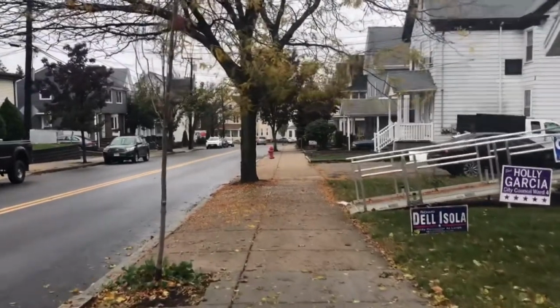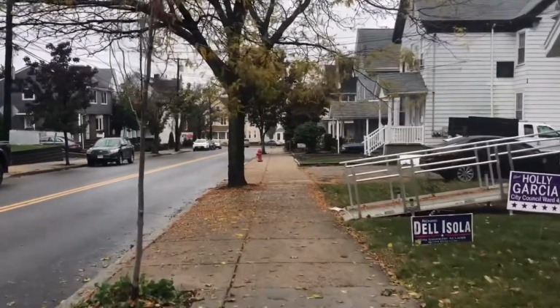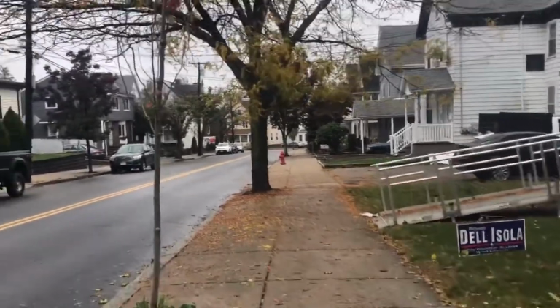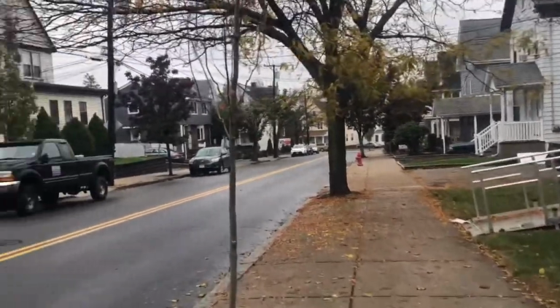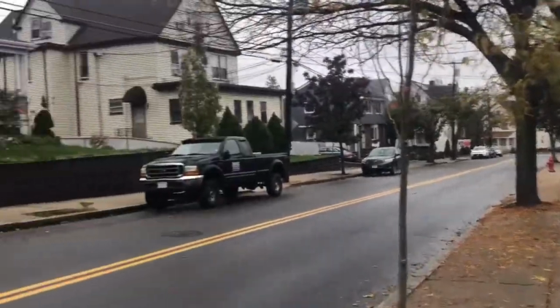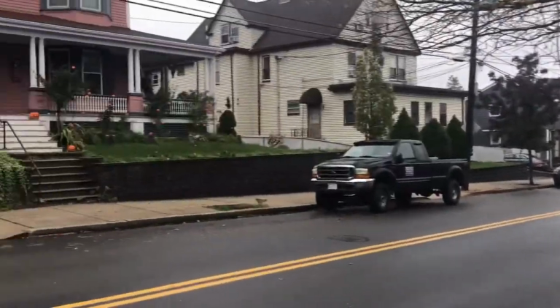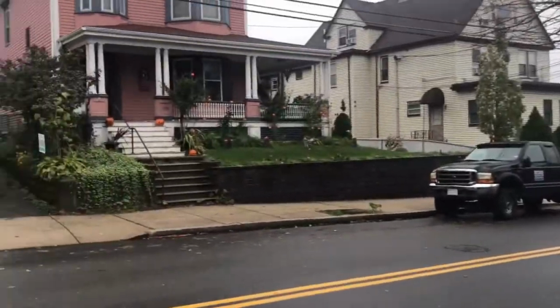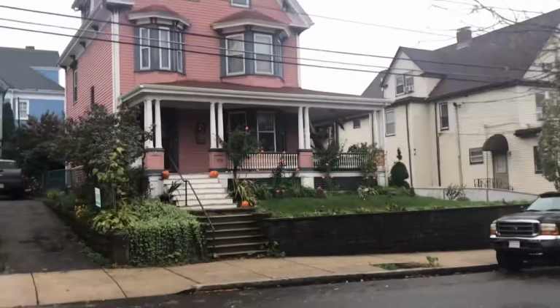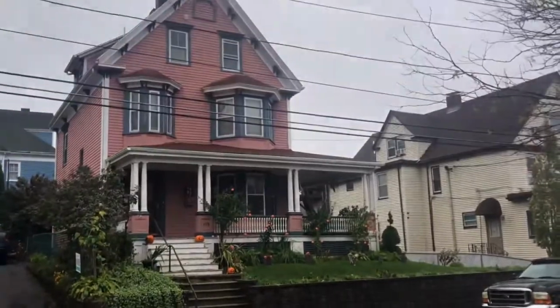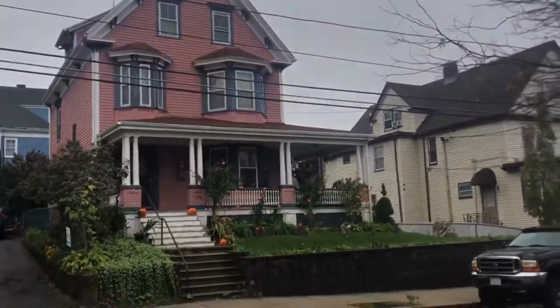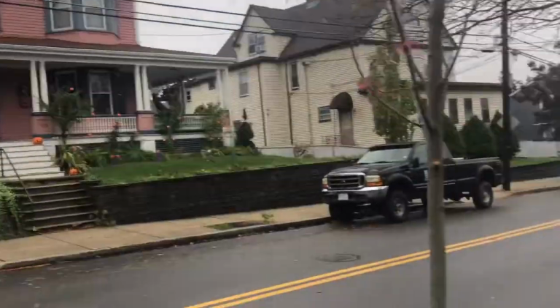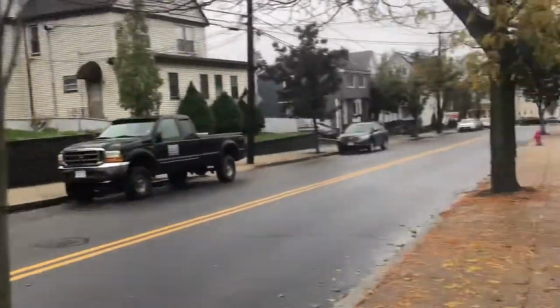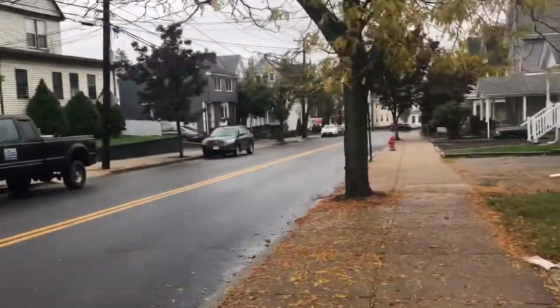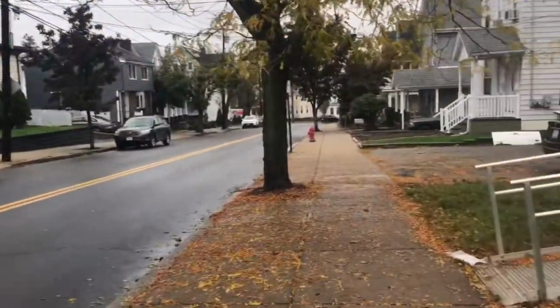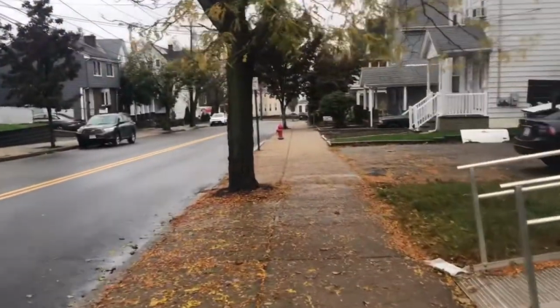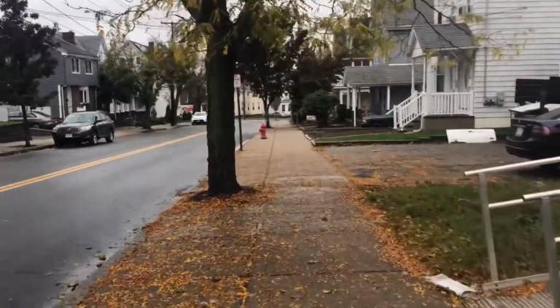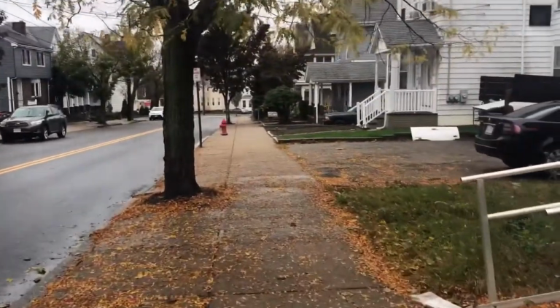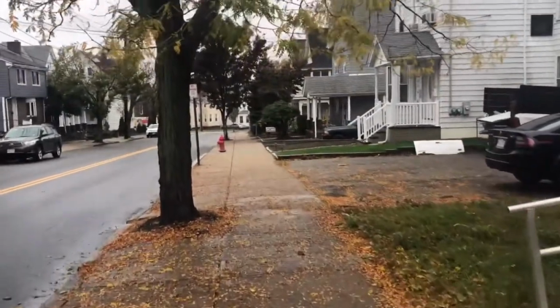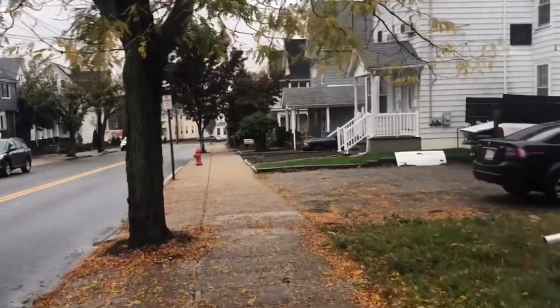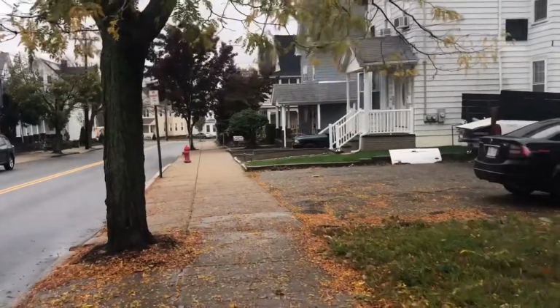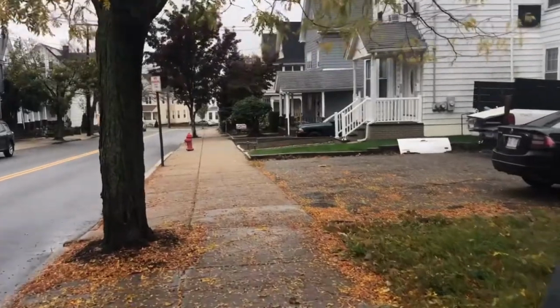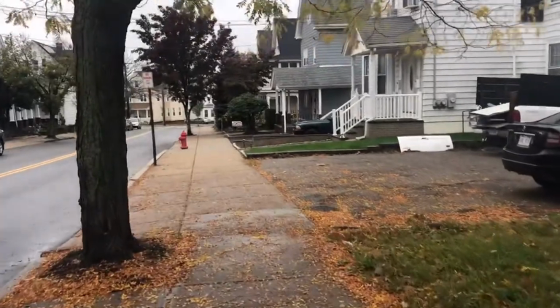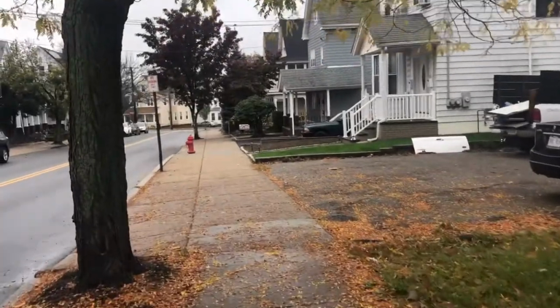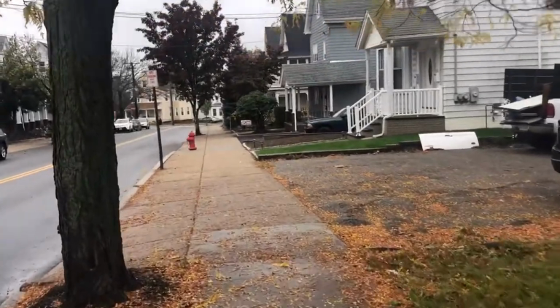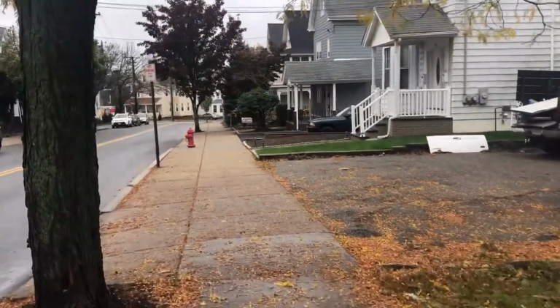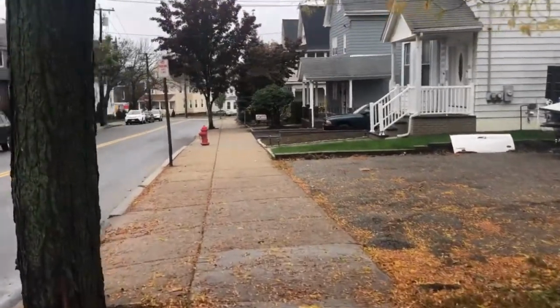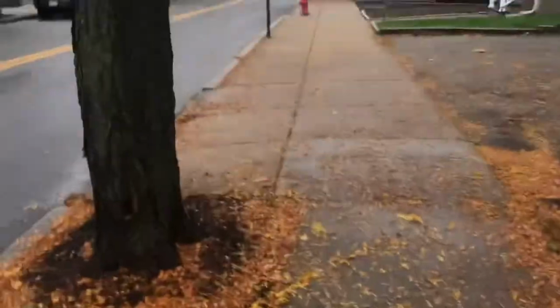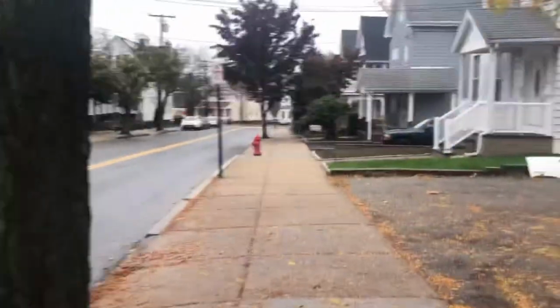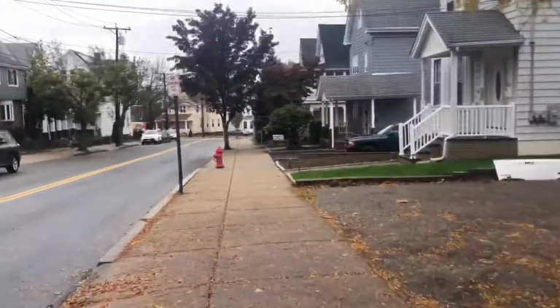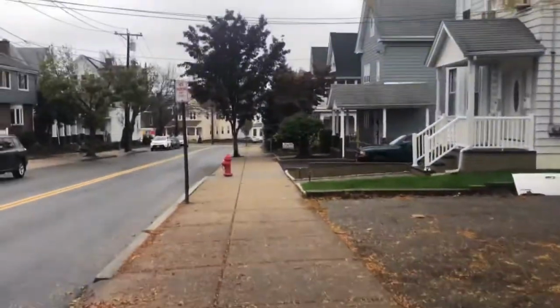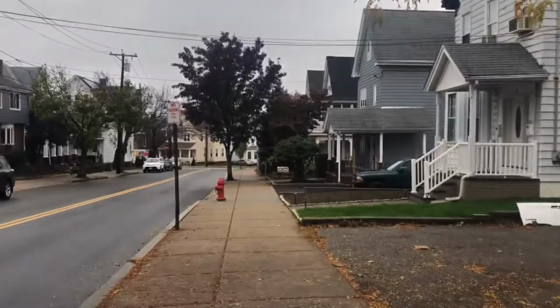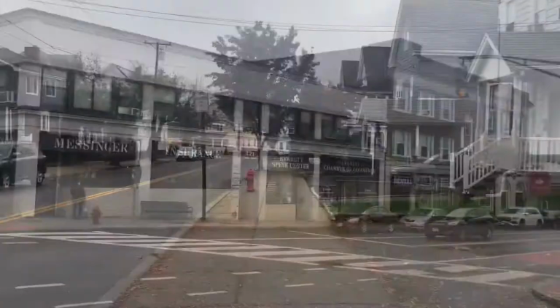This looks like a haunted house! We're actually going to the city hall to pick up some birth records for his grandfather, for our citizenship in Italy.